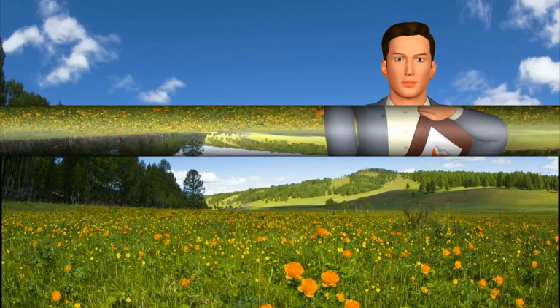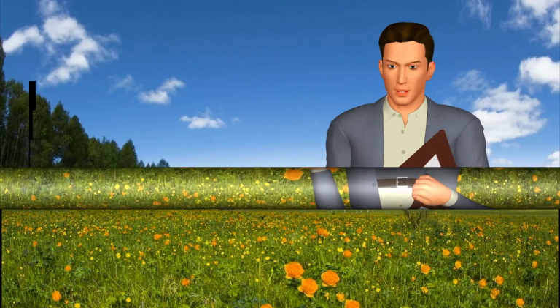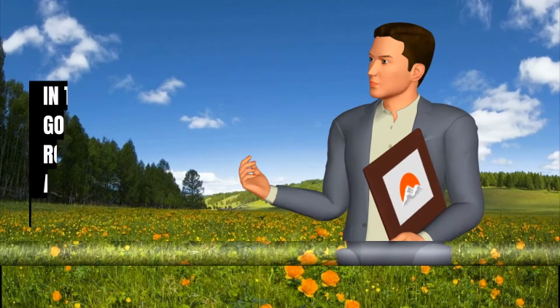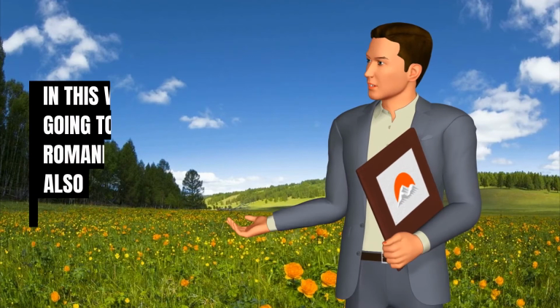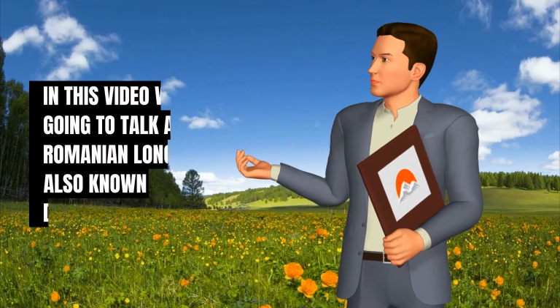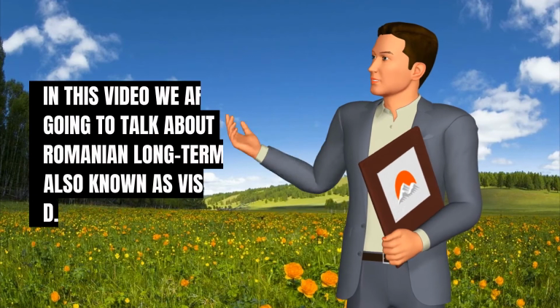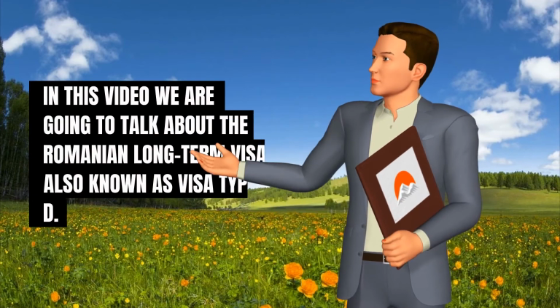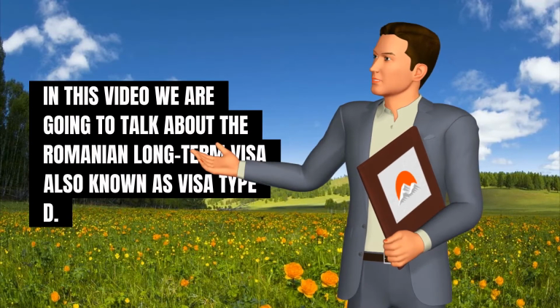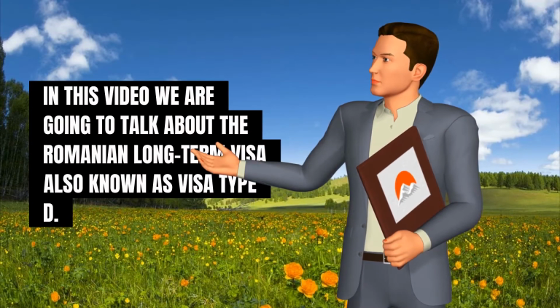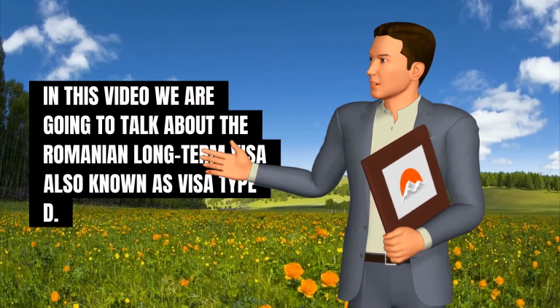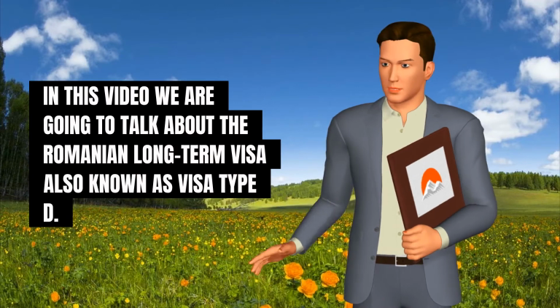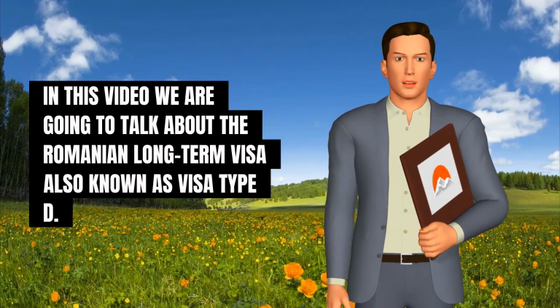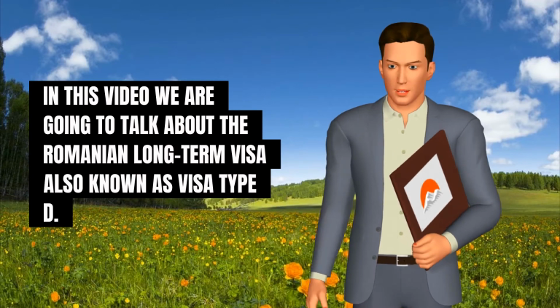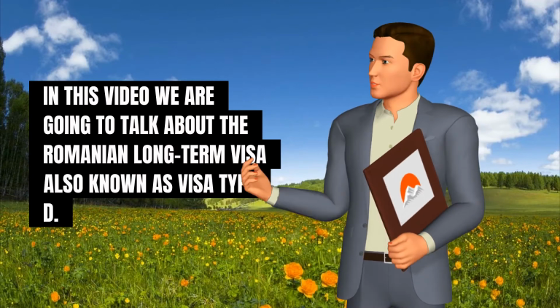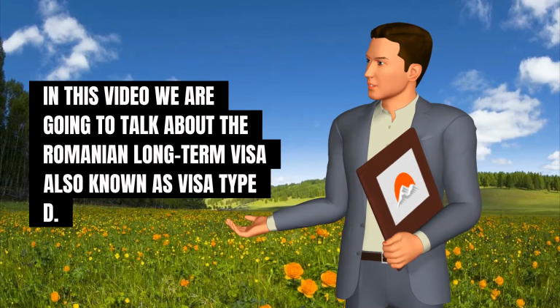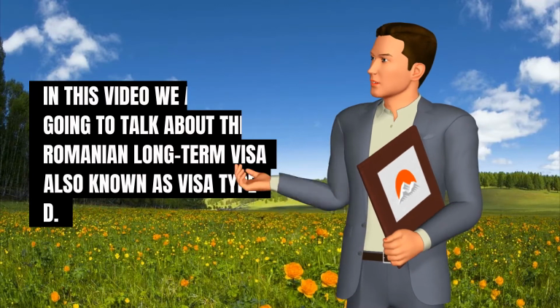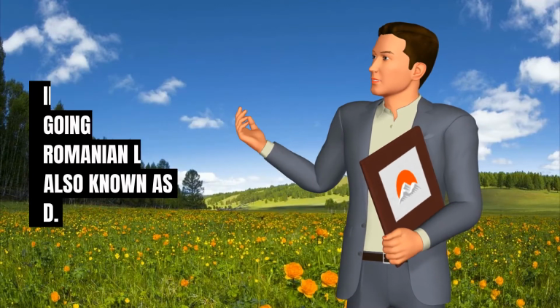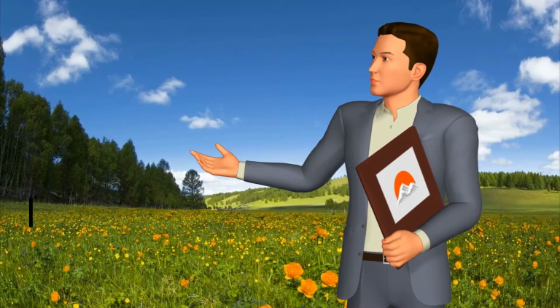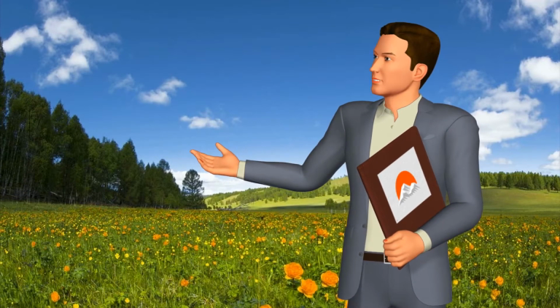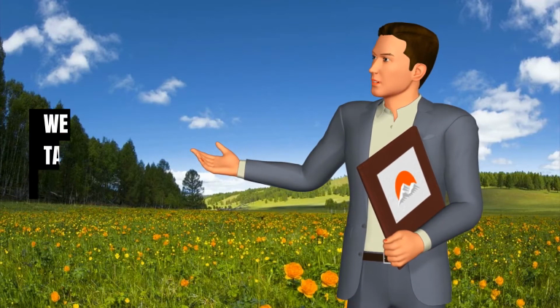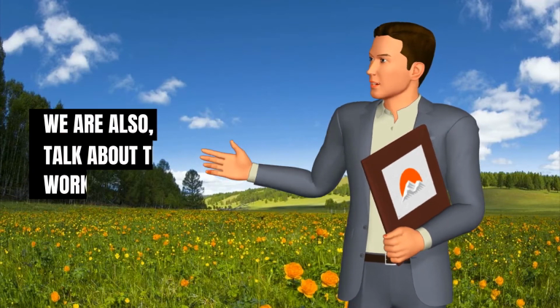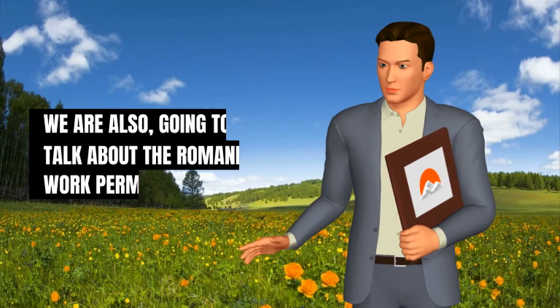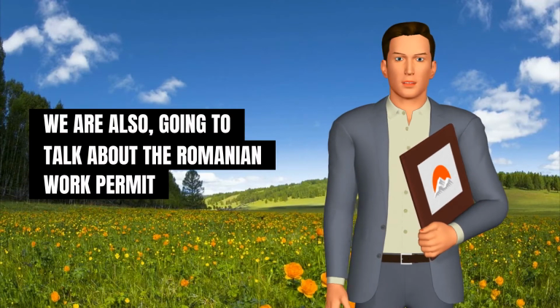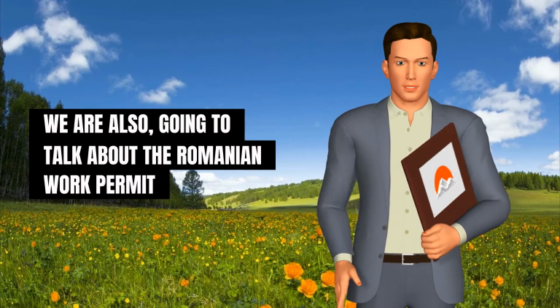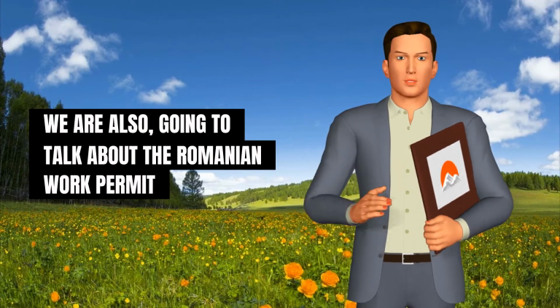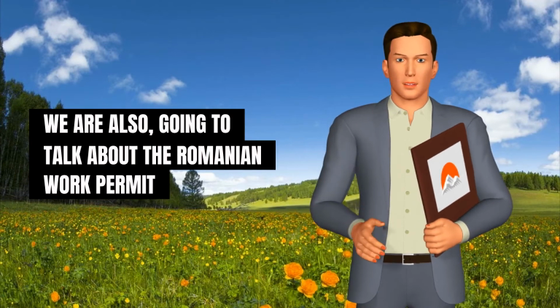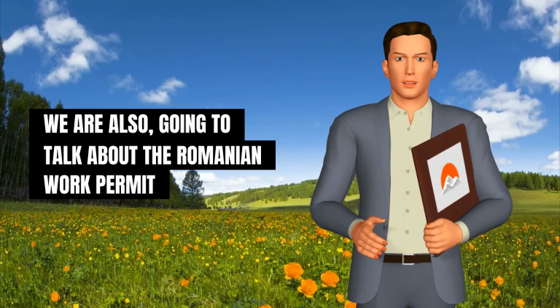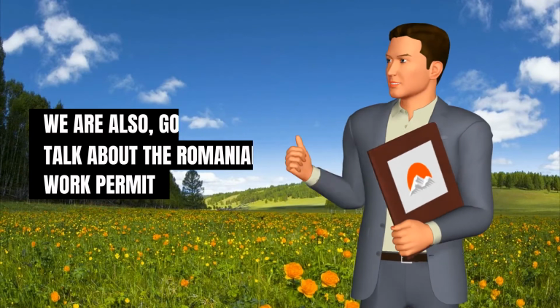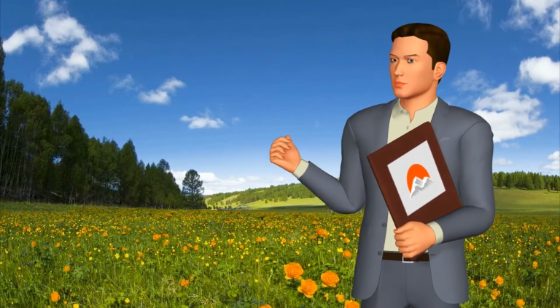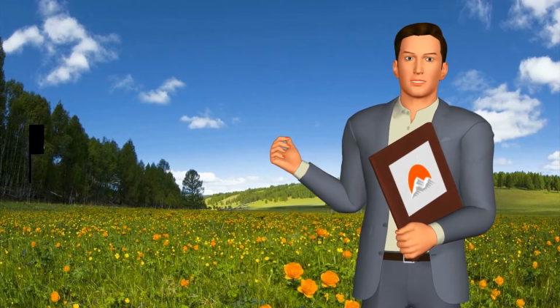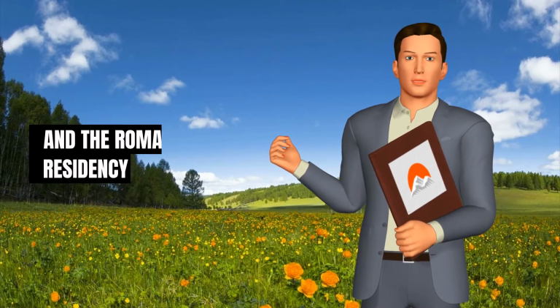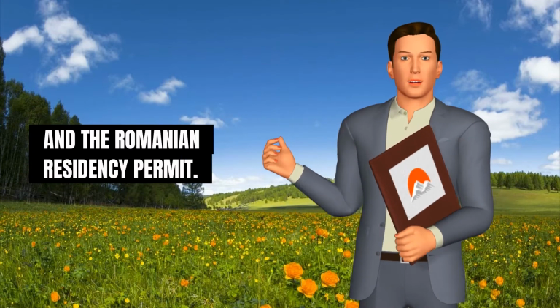In this video we are going to talk about the Romanian long-term visa, also known as visa type D. We are also going to talk about the Romanian work permit and the Romanian residency permit.